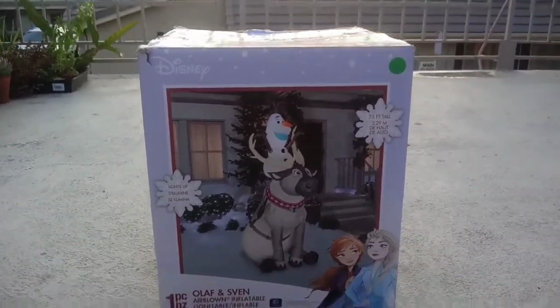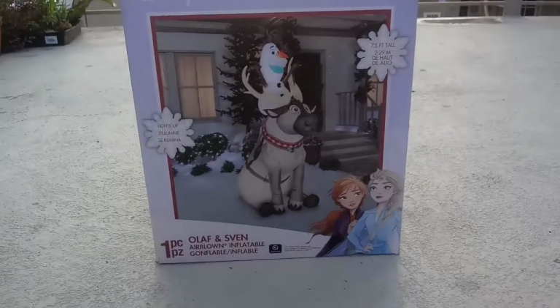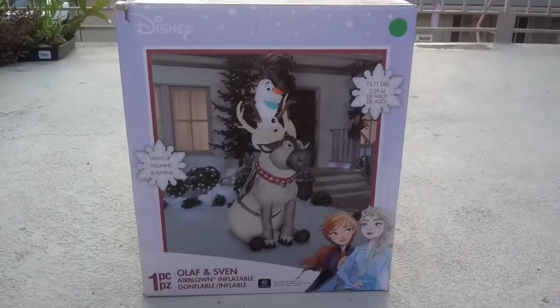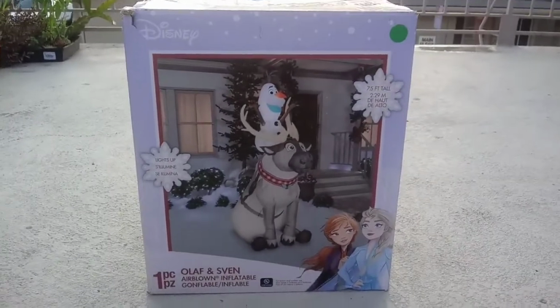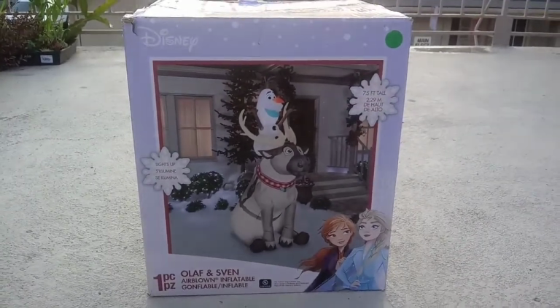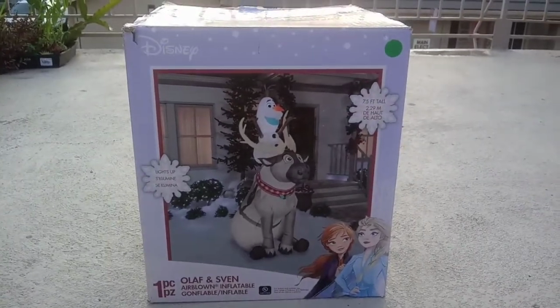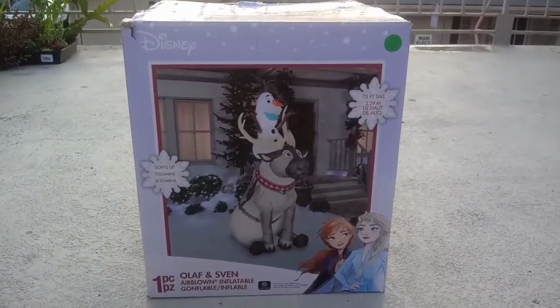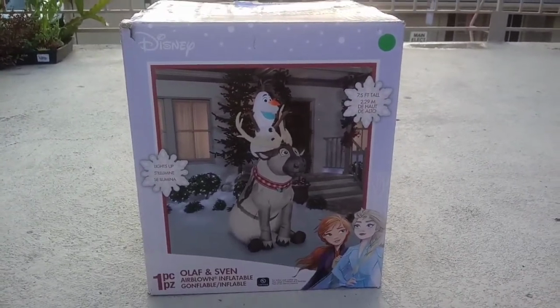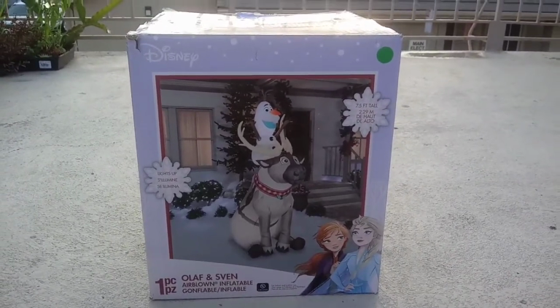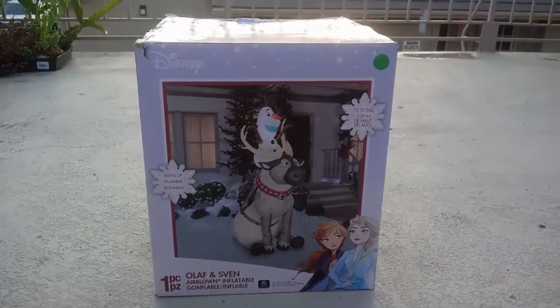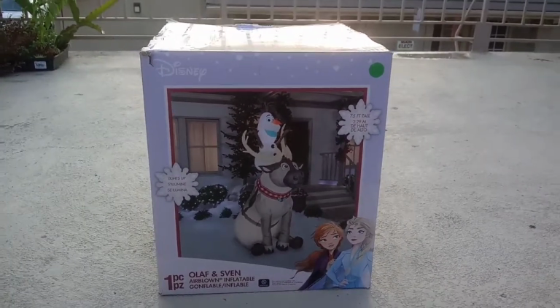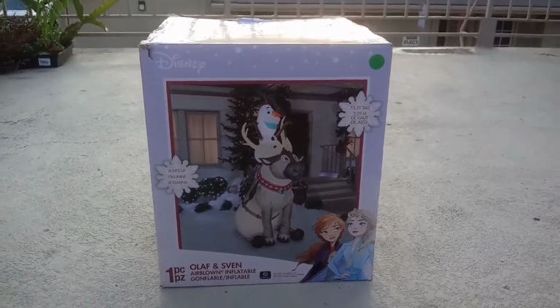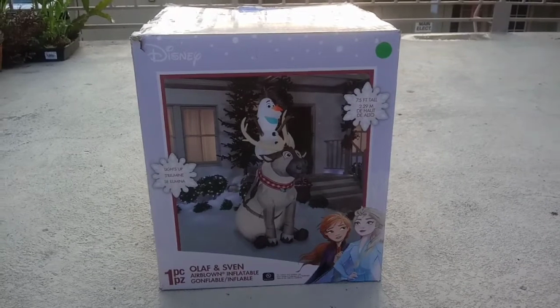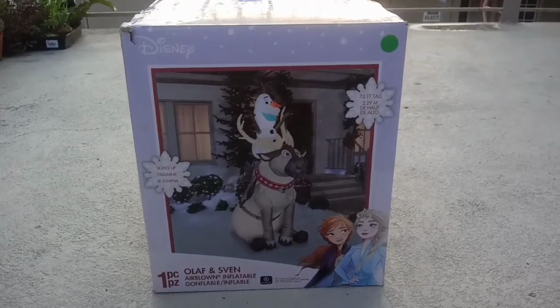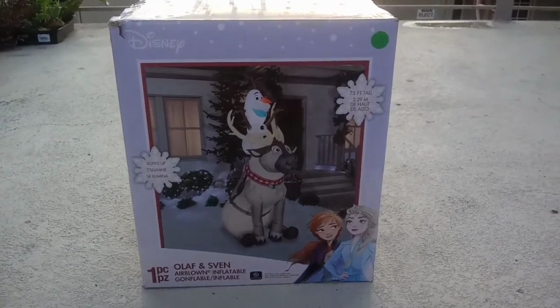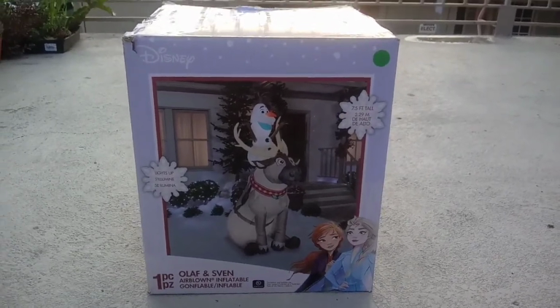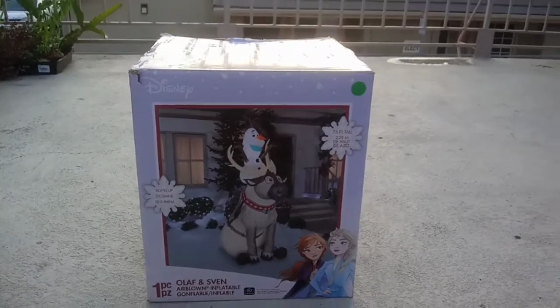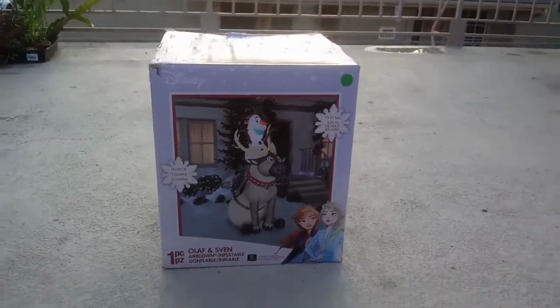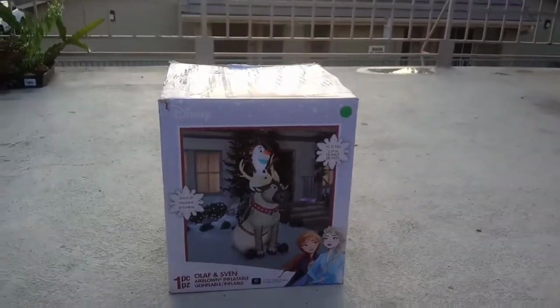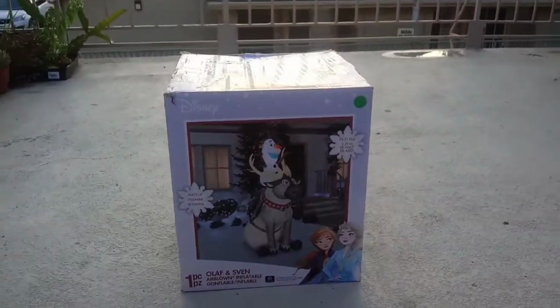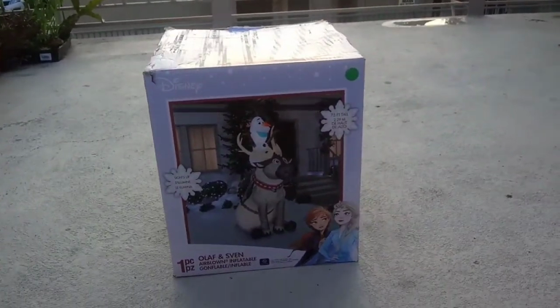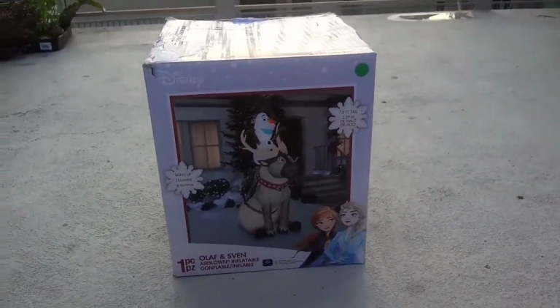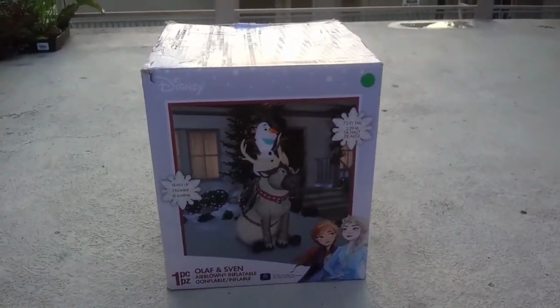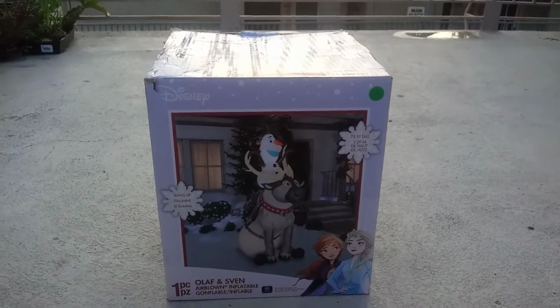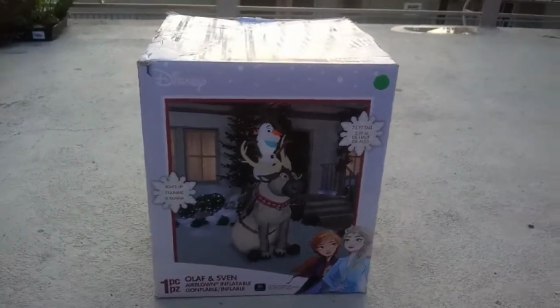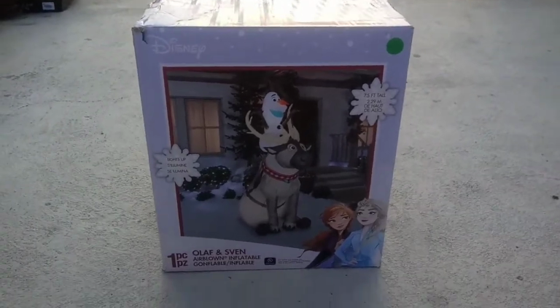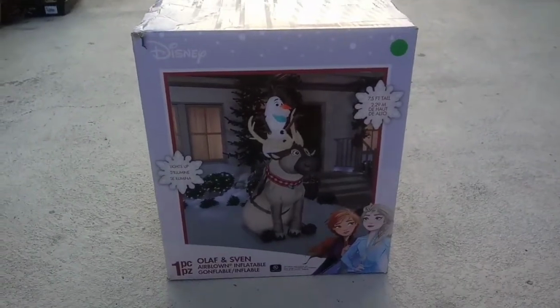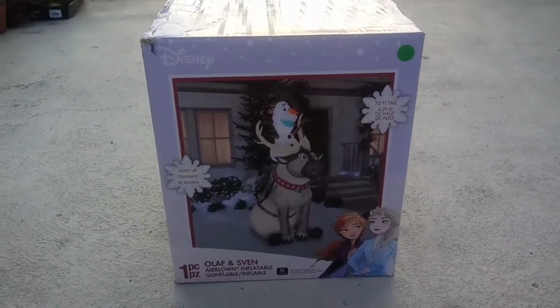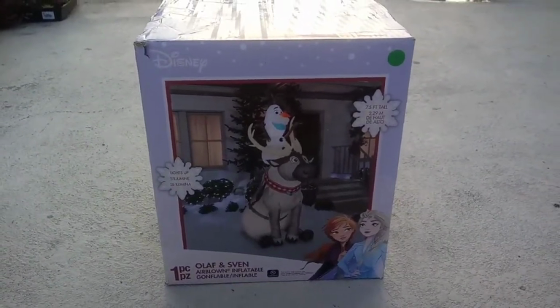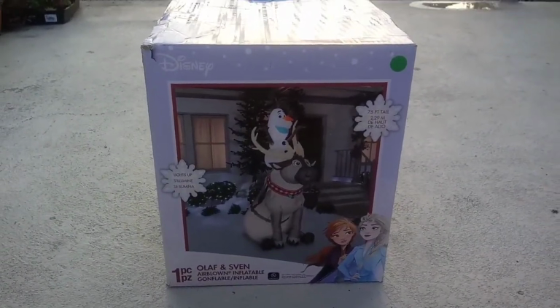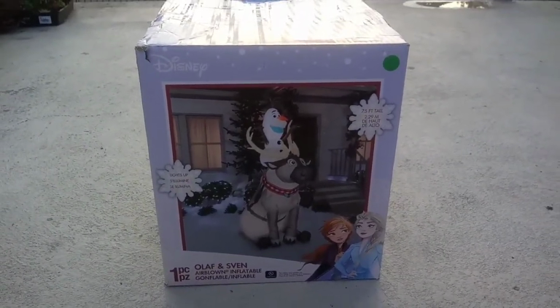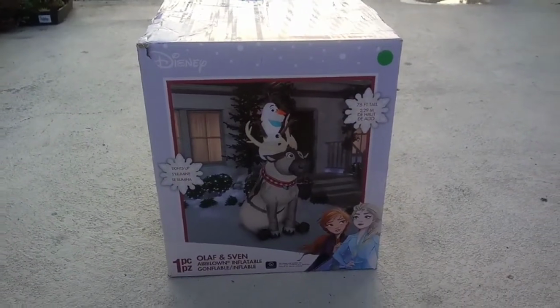Right now I'm going to turn on the inflatable because I got this new one. By the way, I'm filming outside because — remember I told you about the last video — I'm no longer recording inside the house.